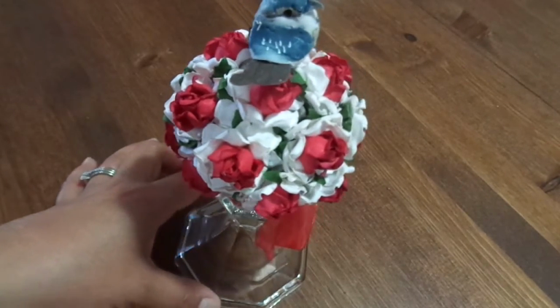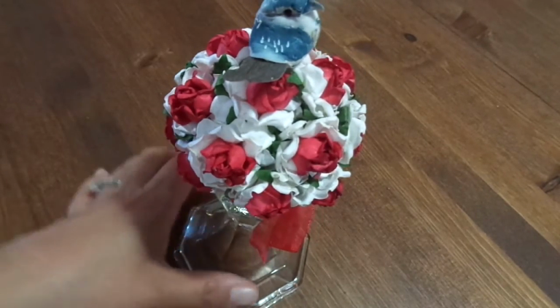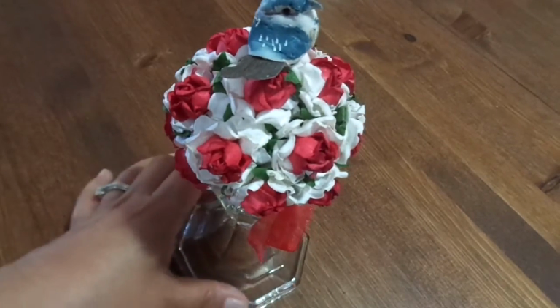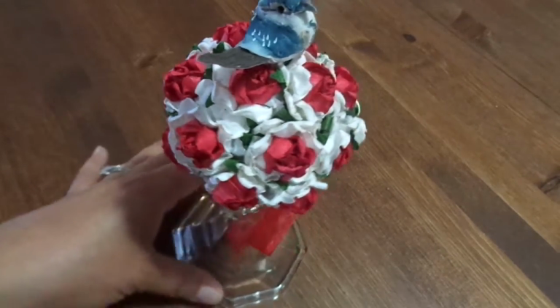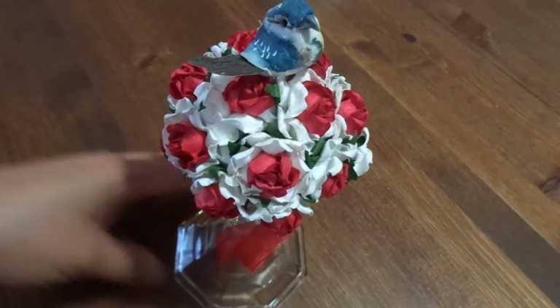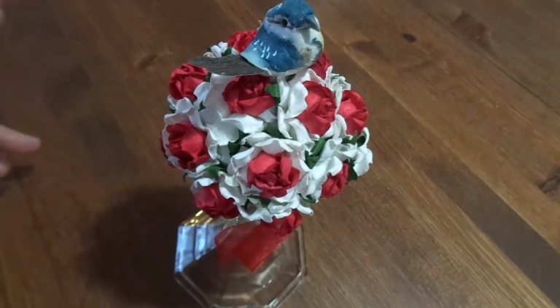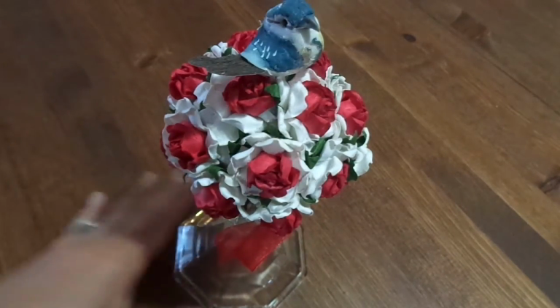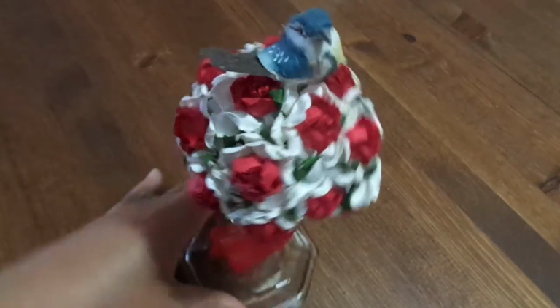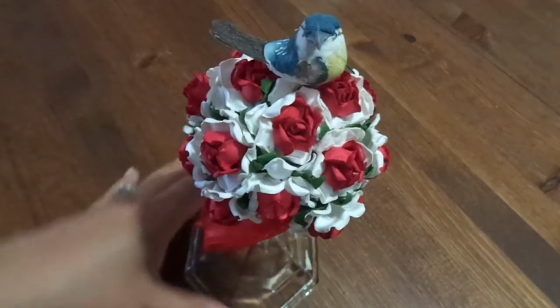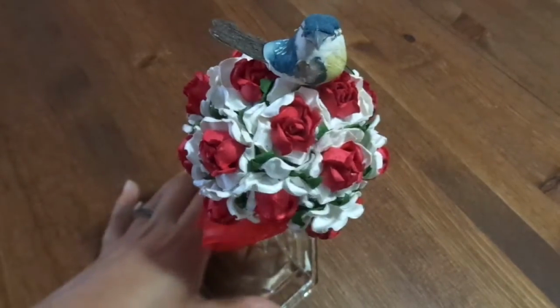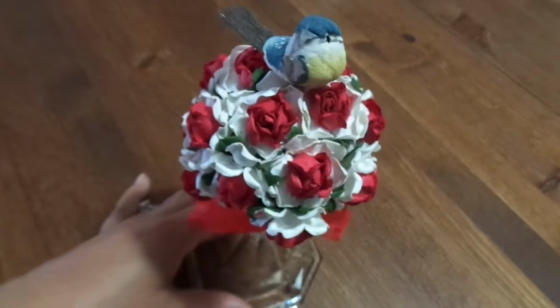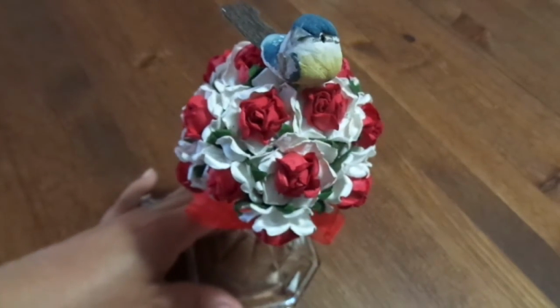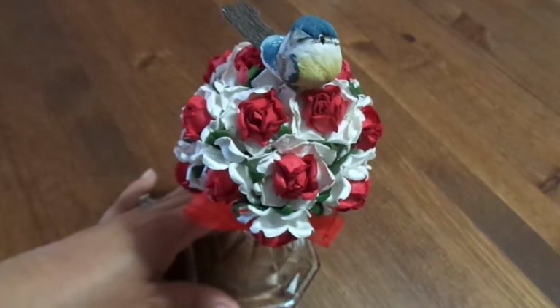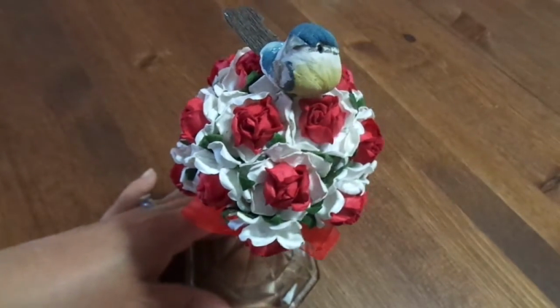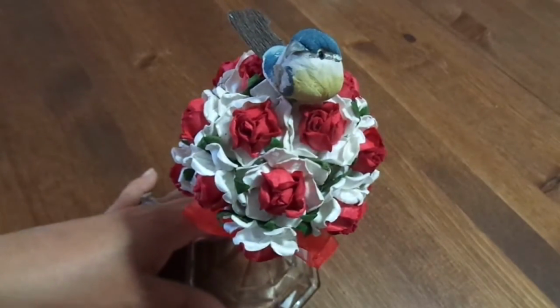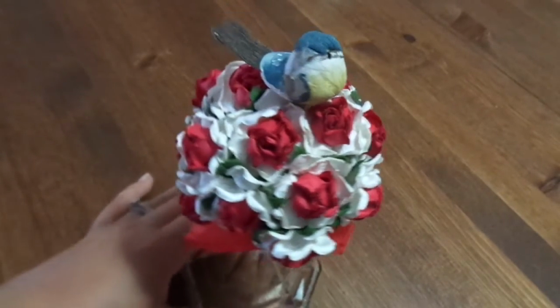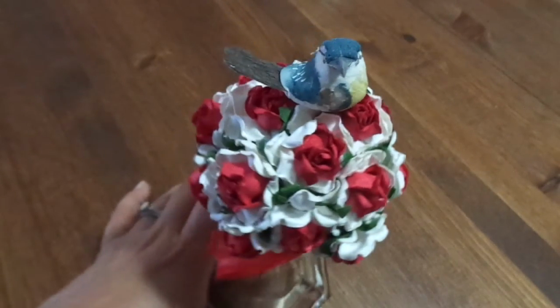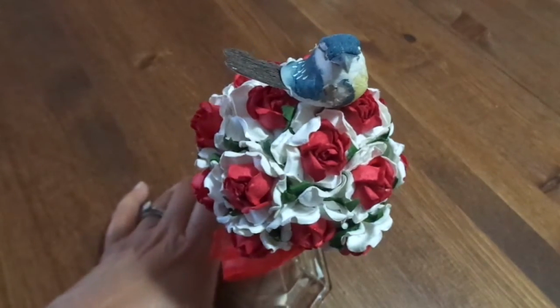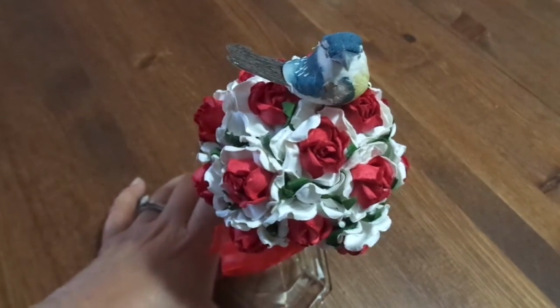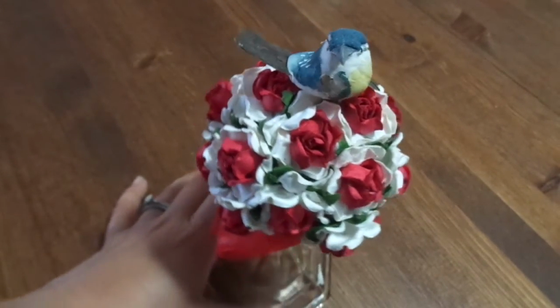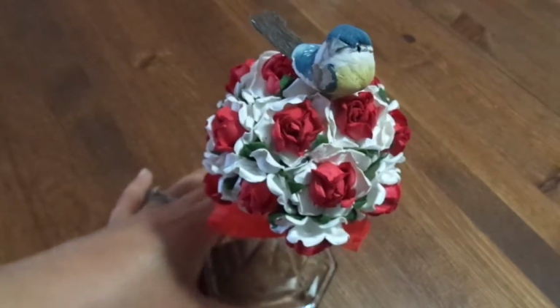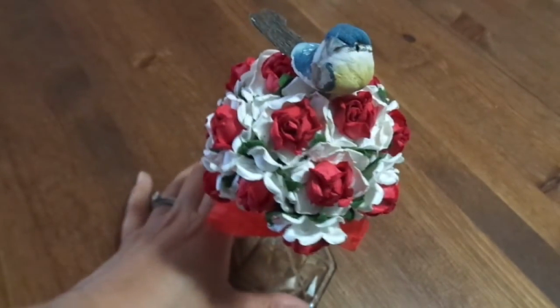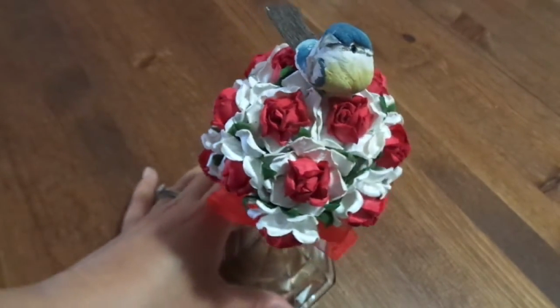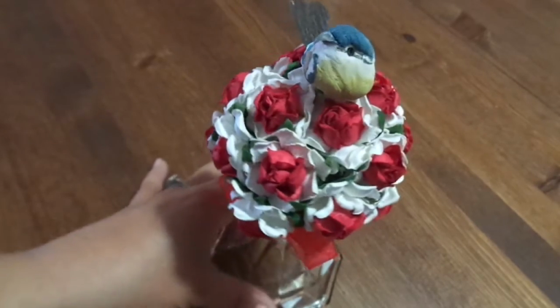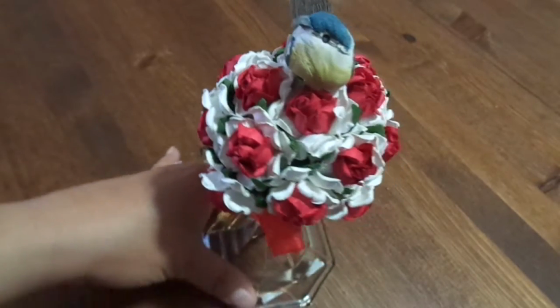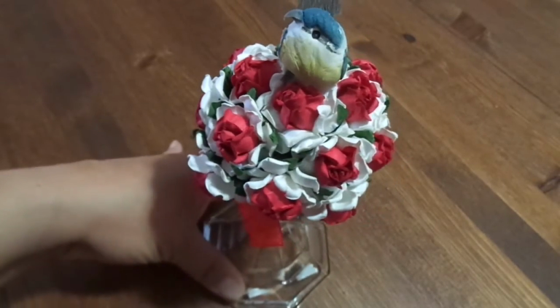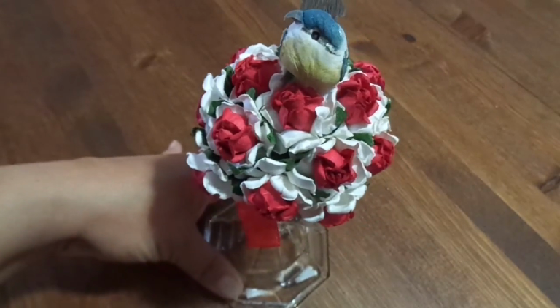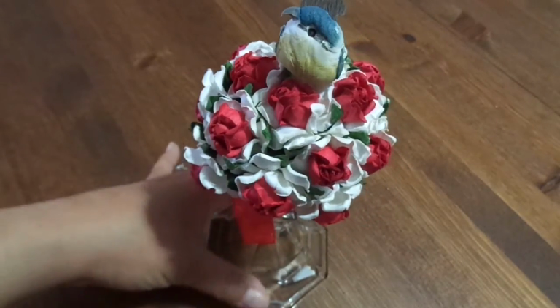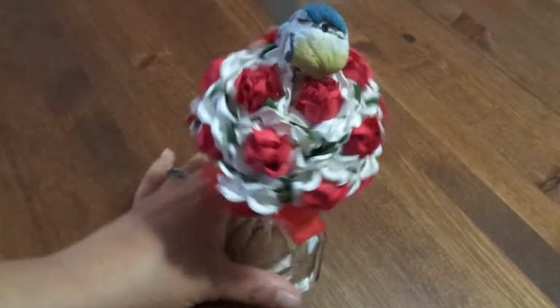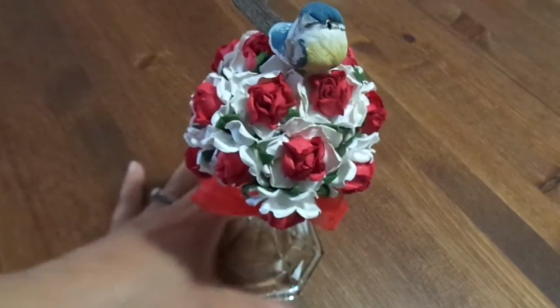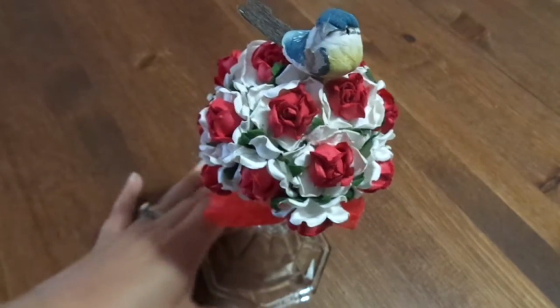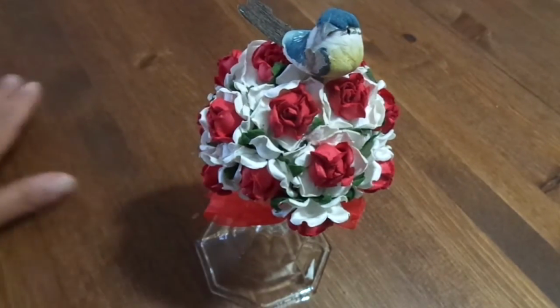Let me just wrap it around so you can see. I really loved these flowers — these are some flowers I got in a destash sale last year. I love how the little leaves pop out underneath. Super cute.